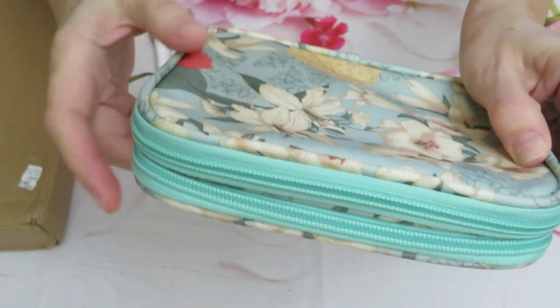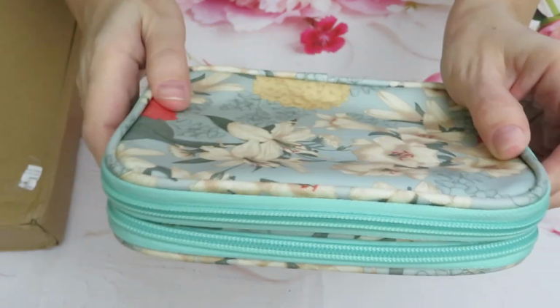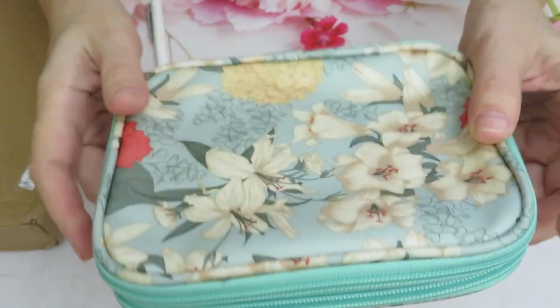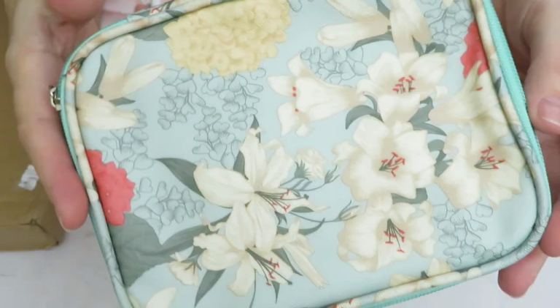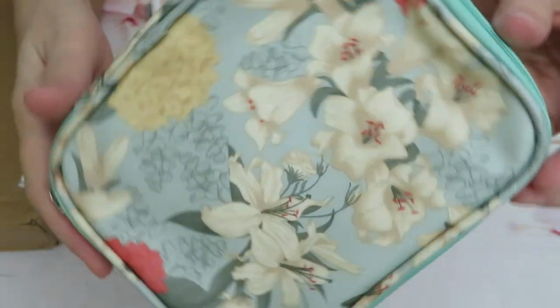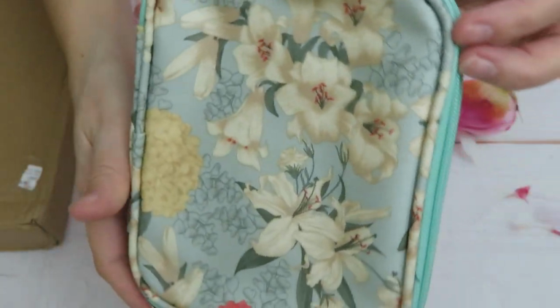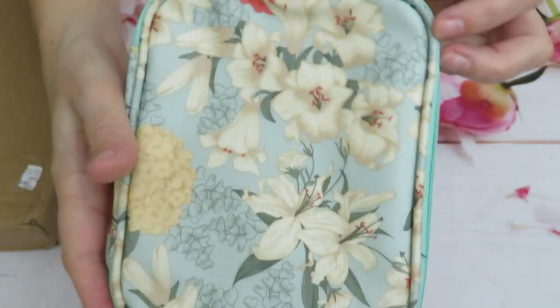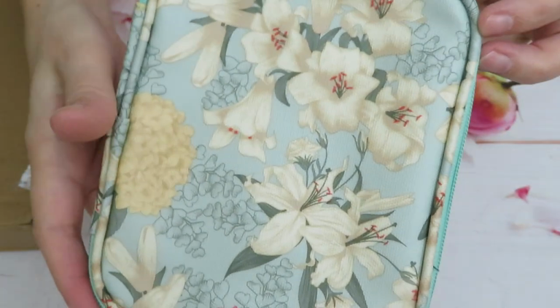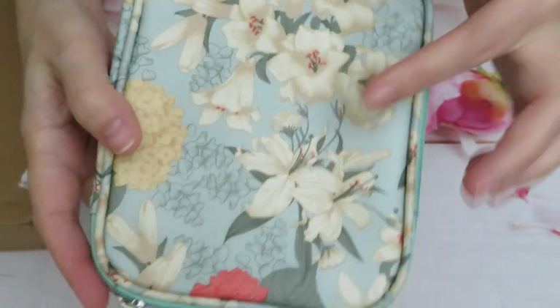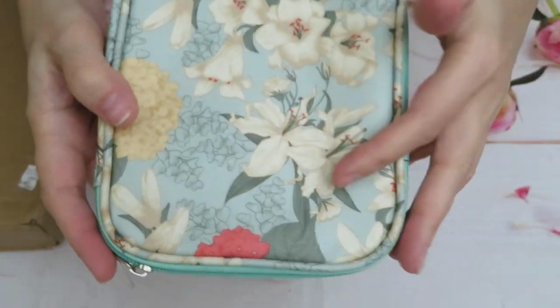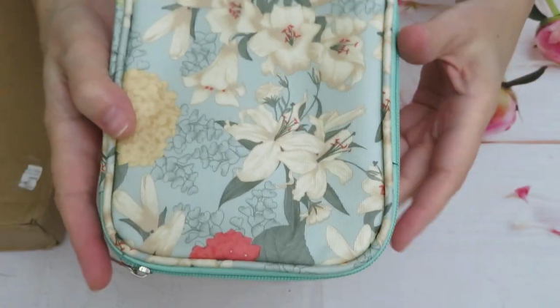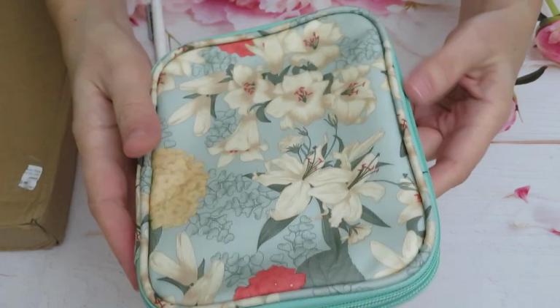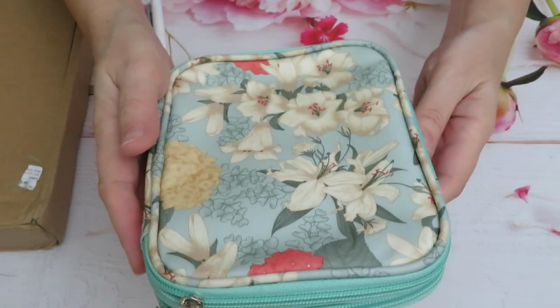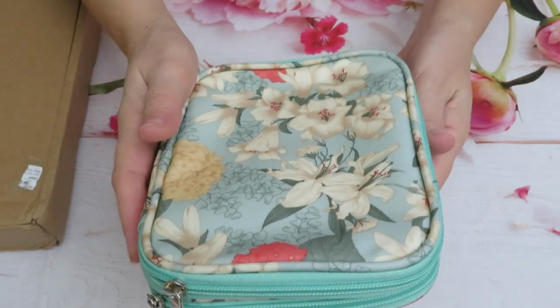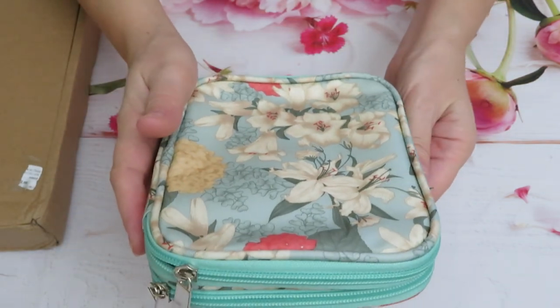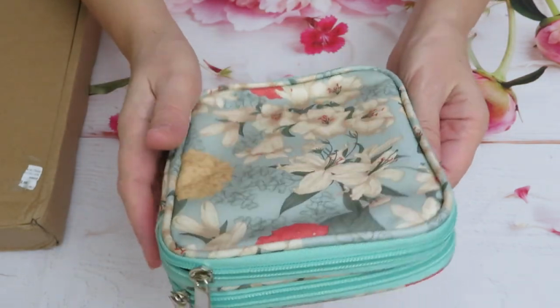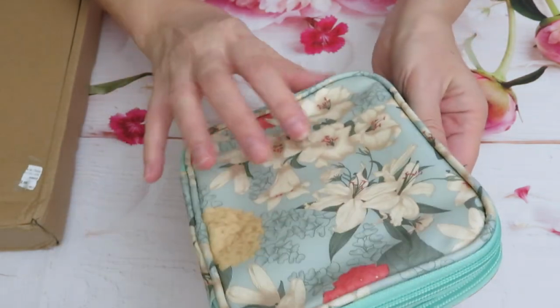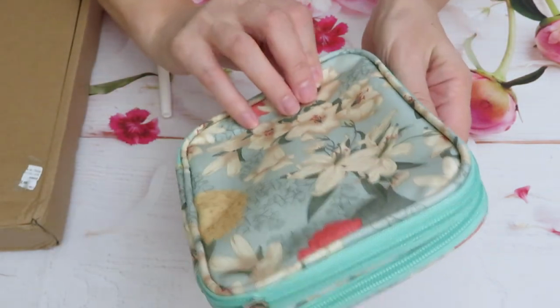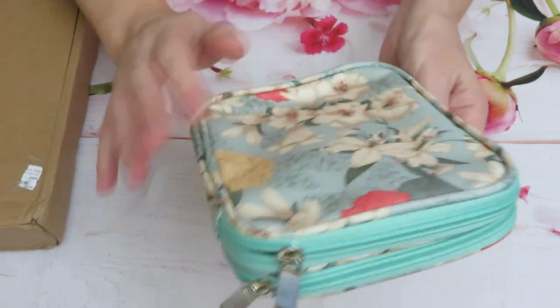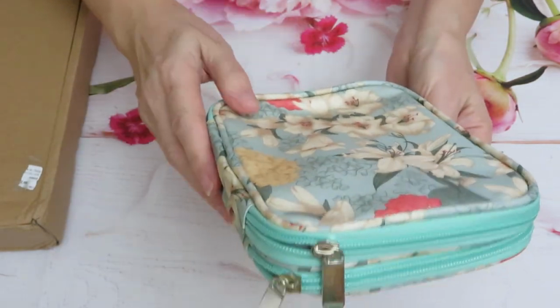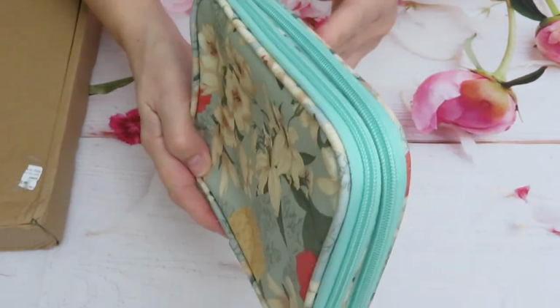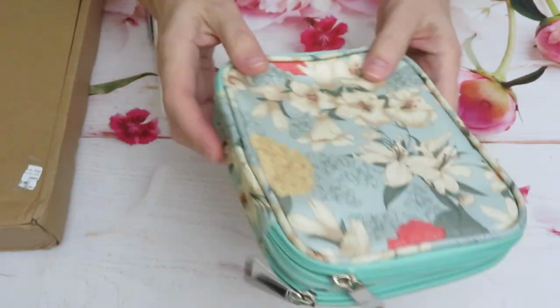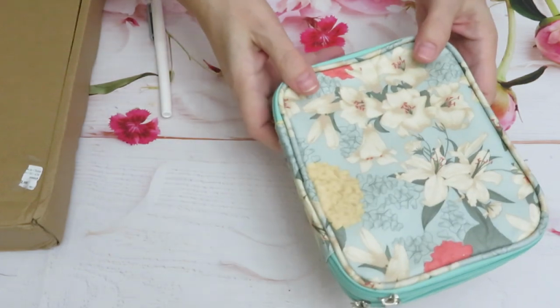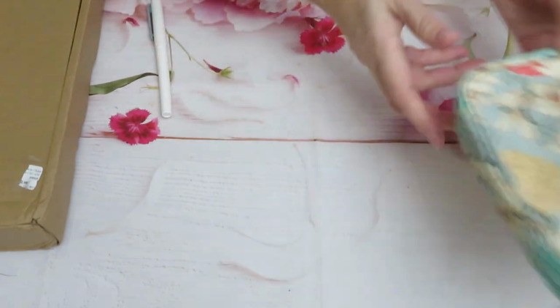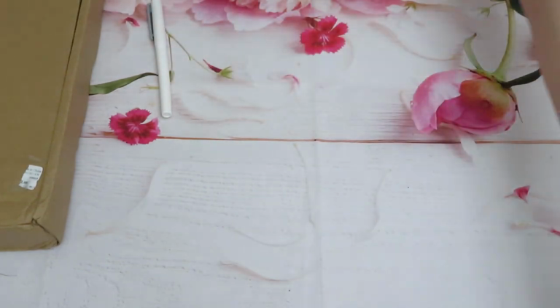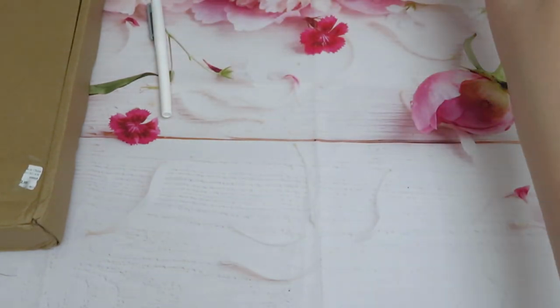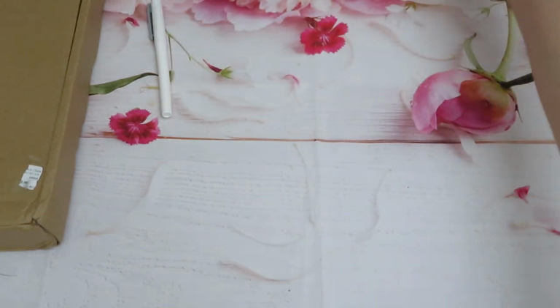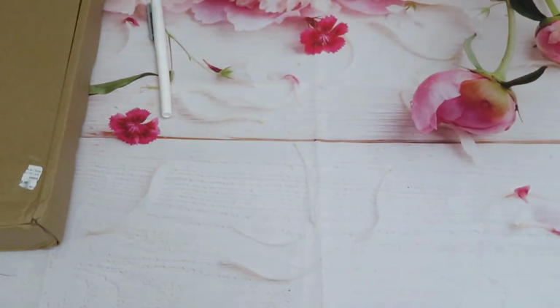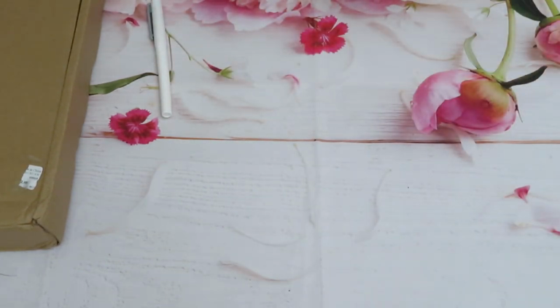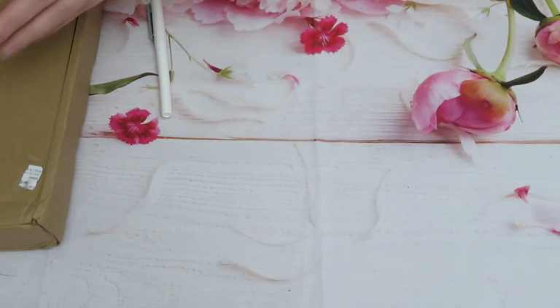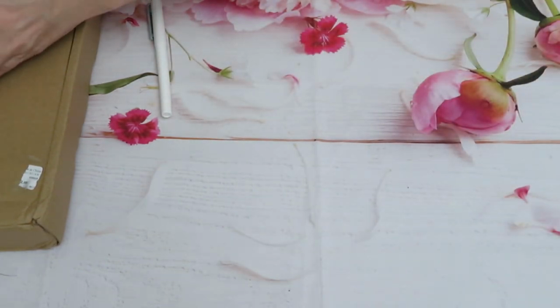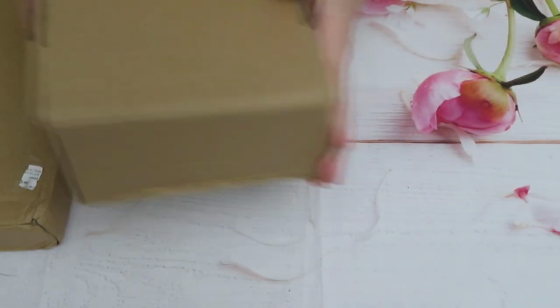I believe this design is lily — more like Easter to me. I think lily represents Easter here in Canada. I'm happy with this one and I recommend it.